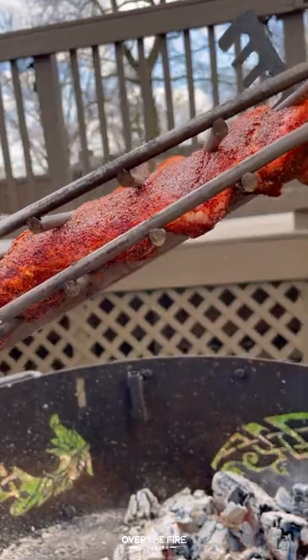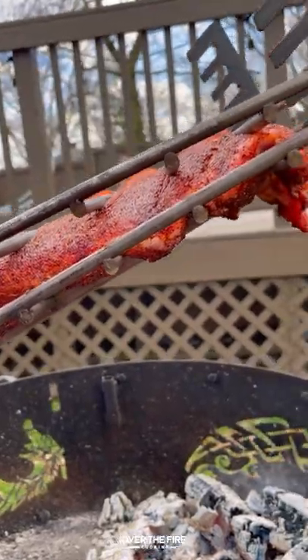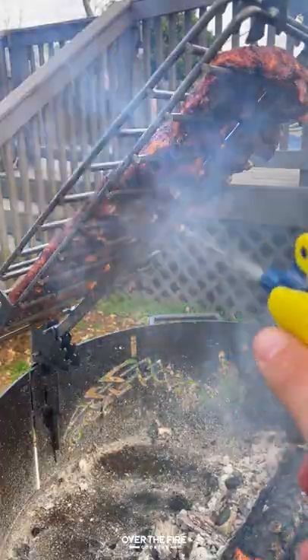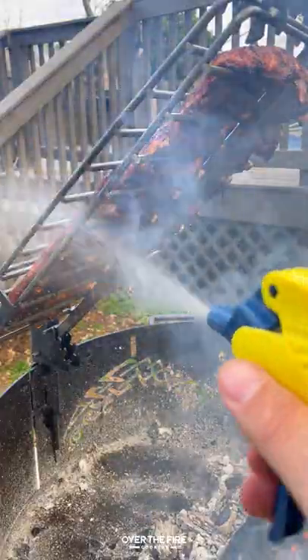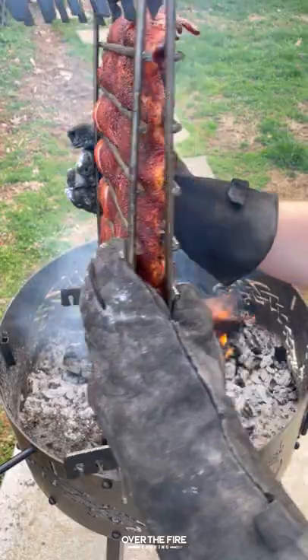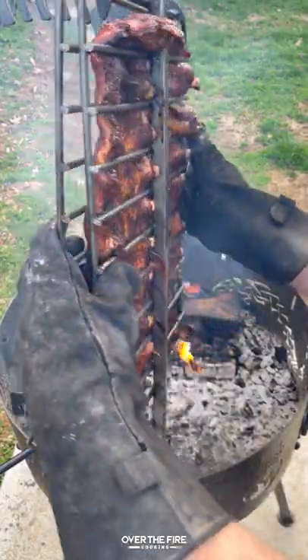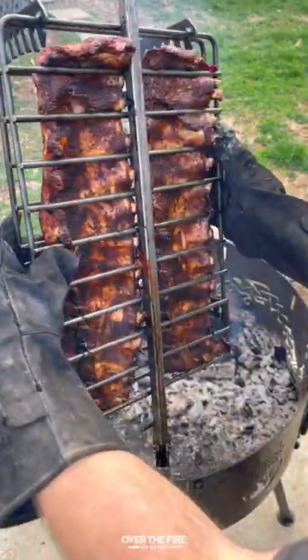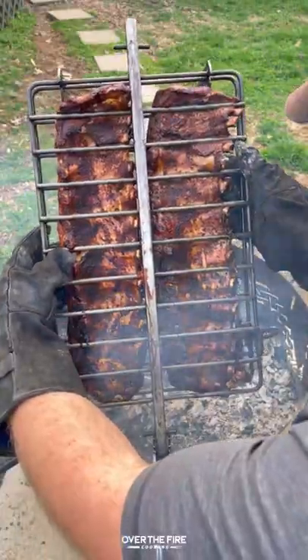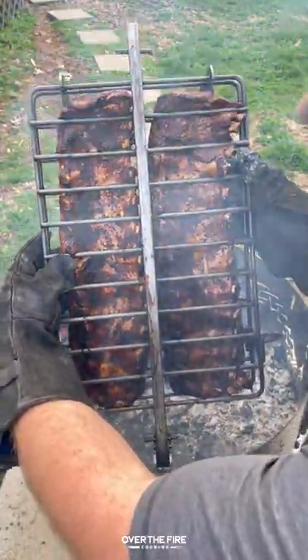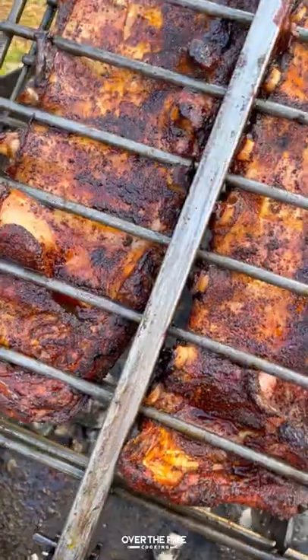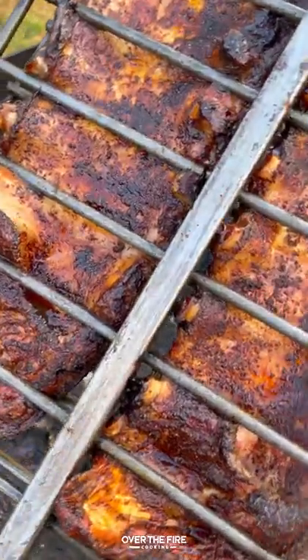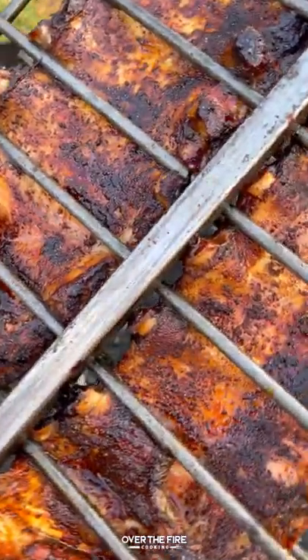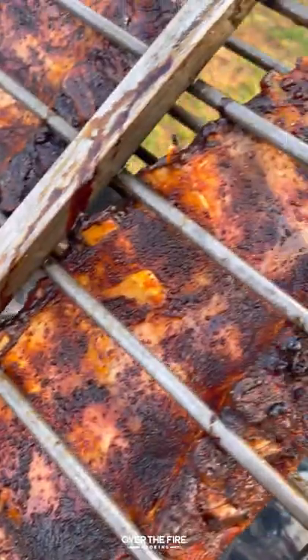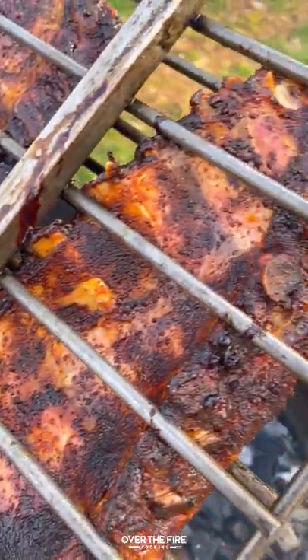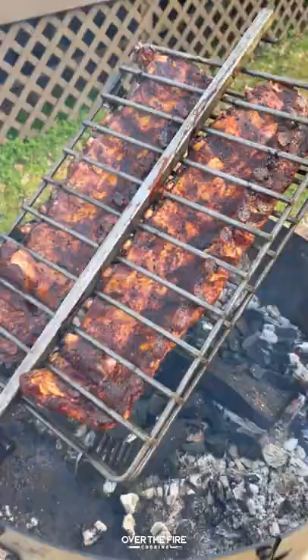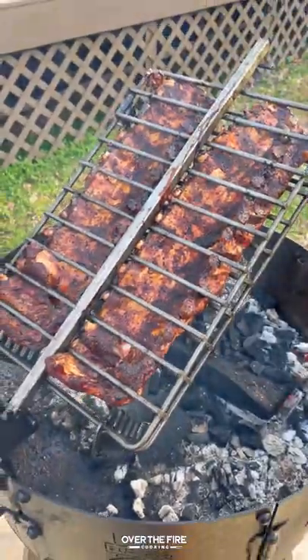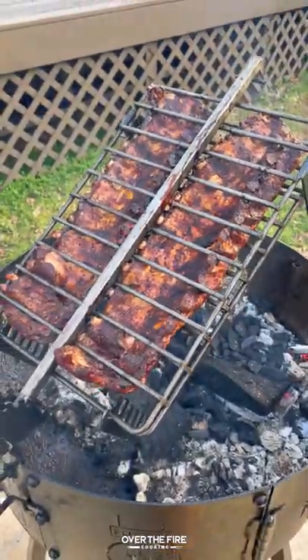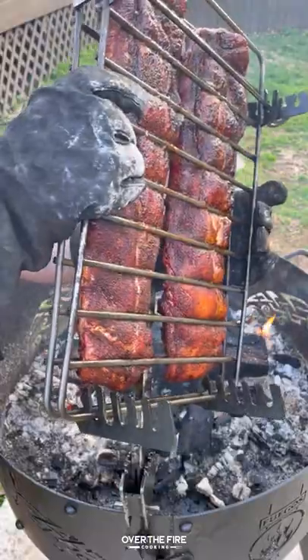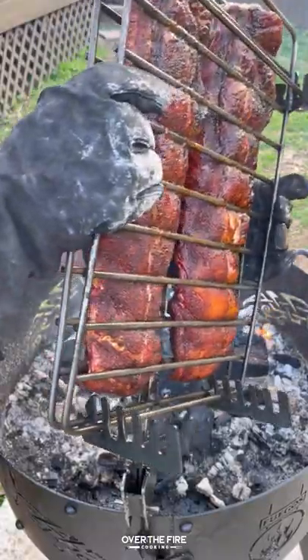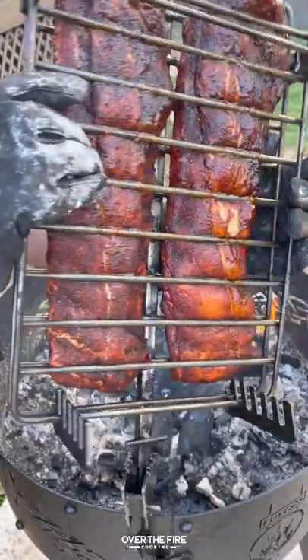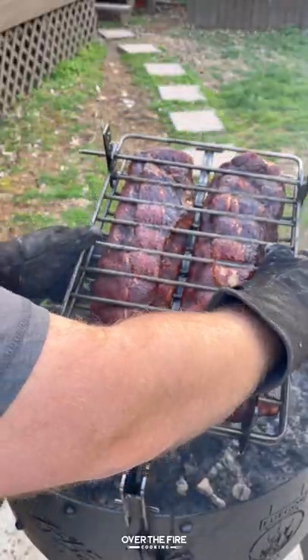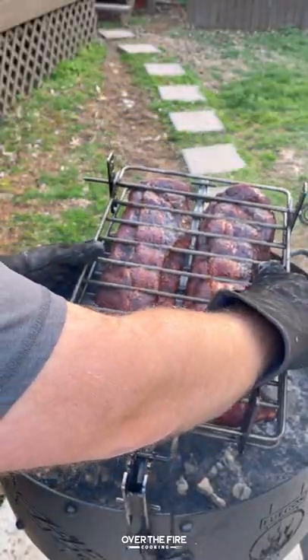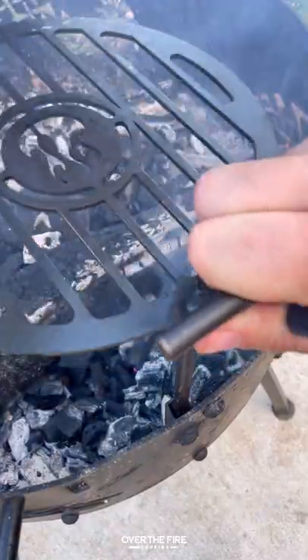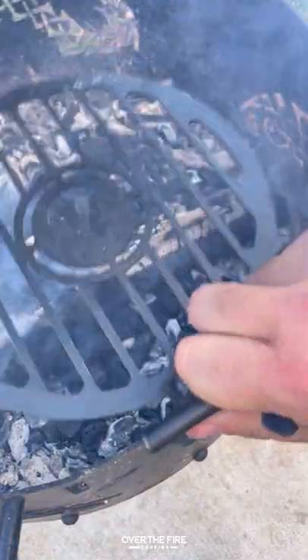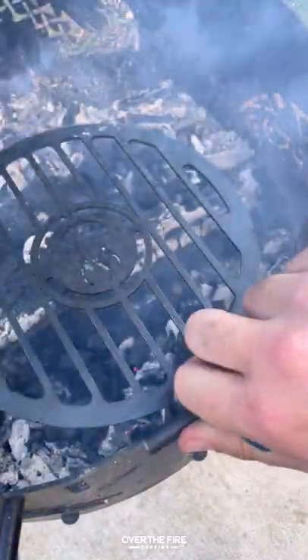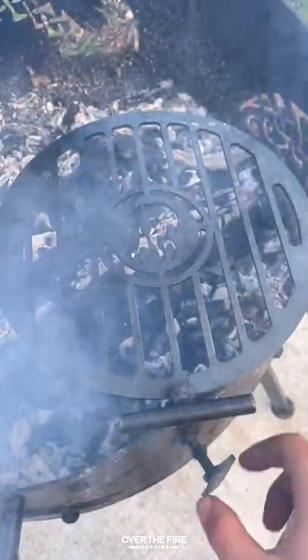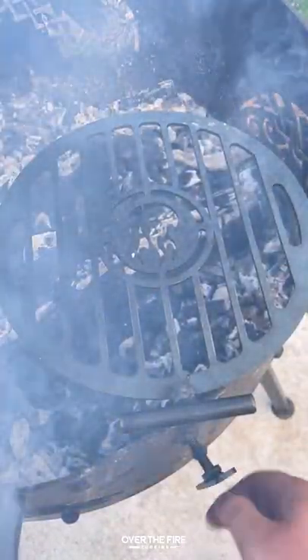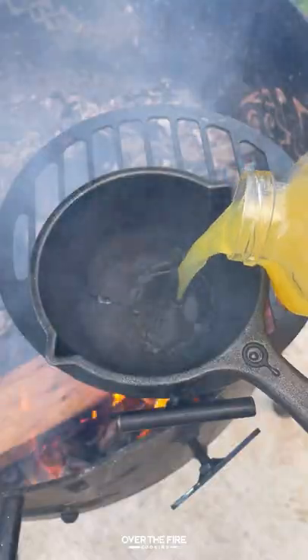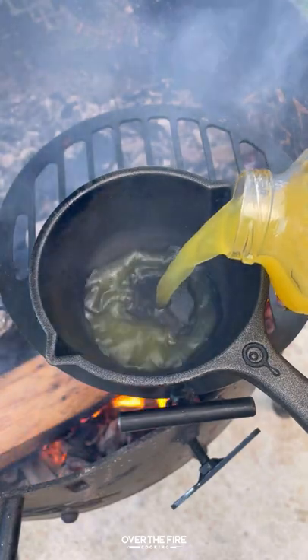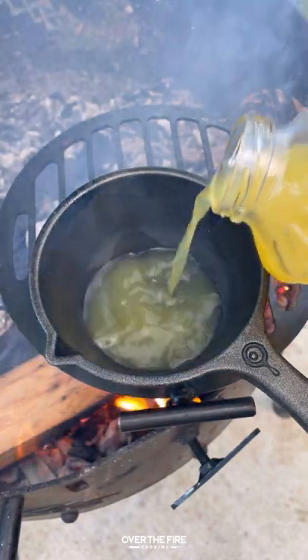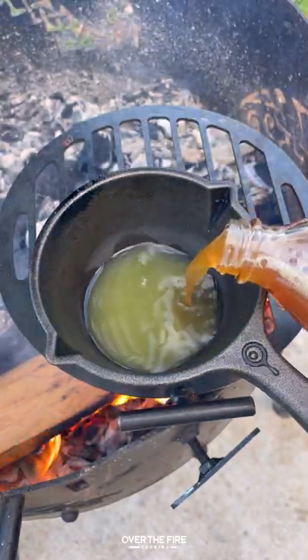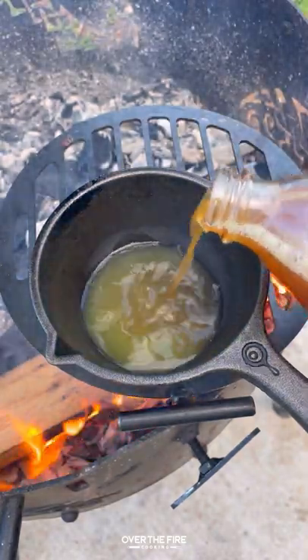We're going to cook them over a medium heat, spritzing them every 15 minutes or so, cooking them for about two to two and a half hours until they become tender, and then we're going to start making that sriracha barbecue sauce.